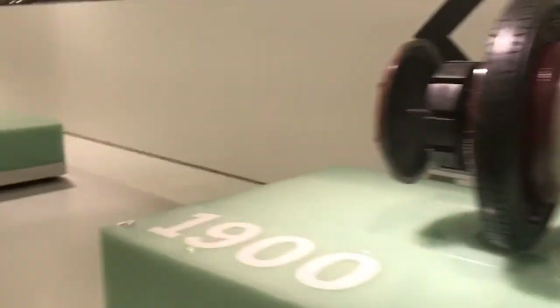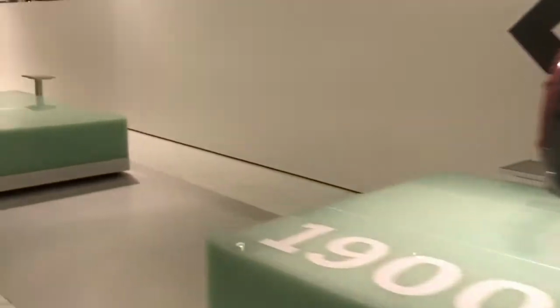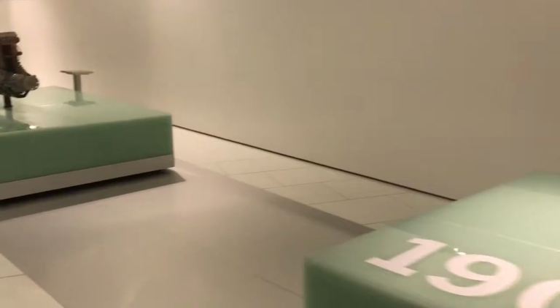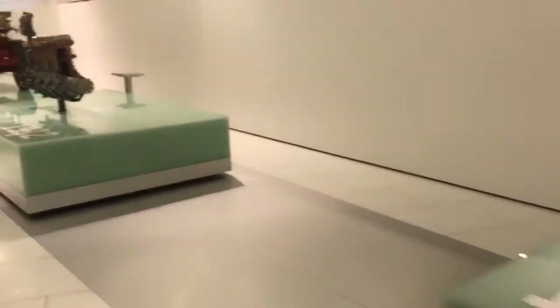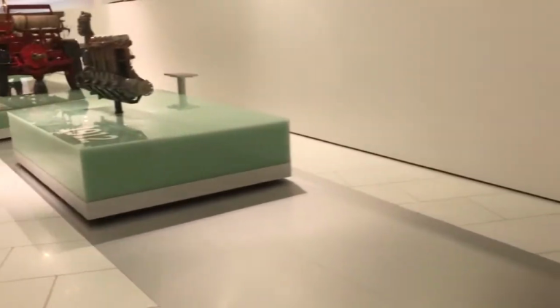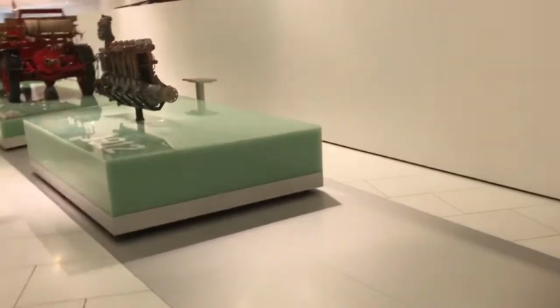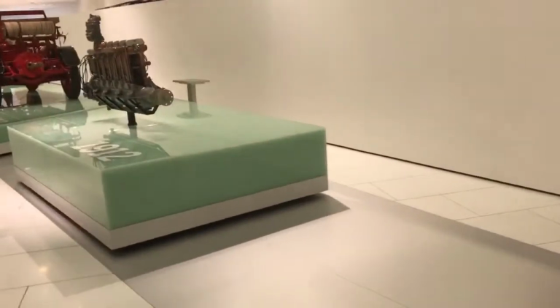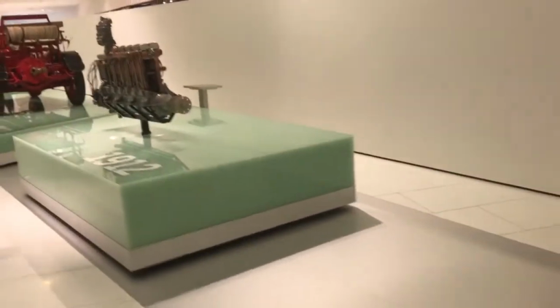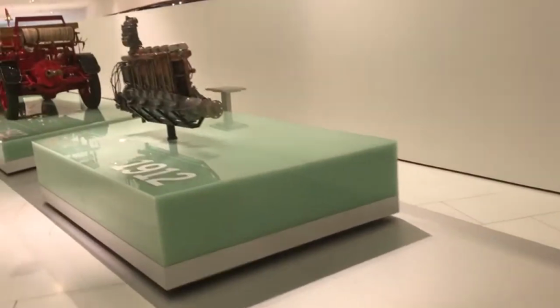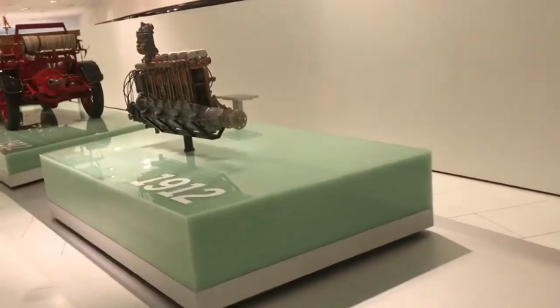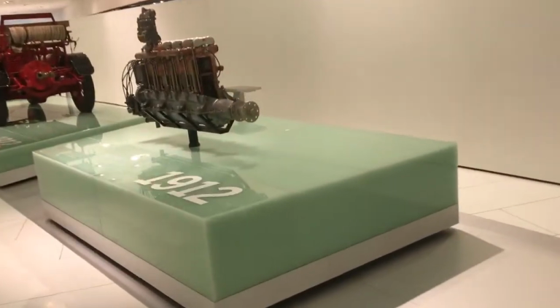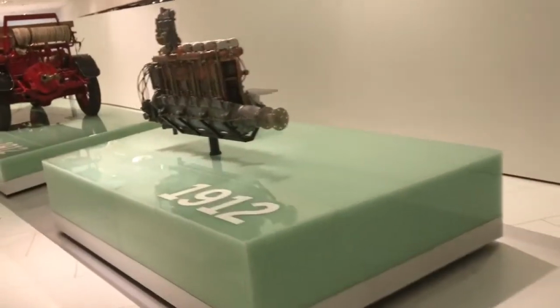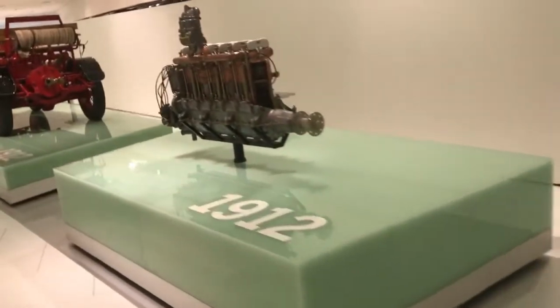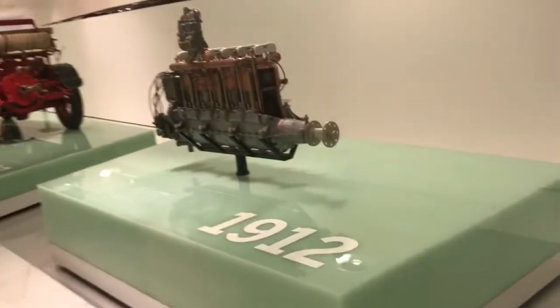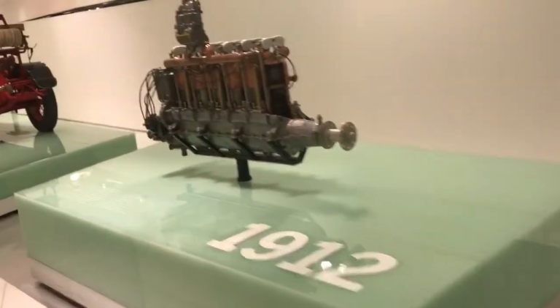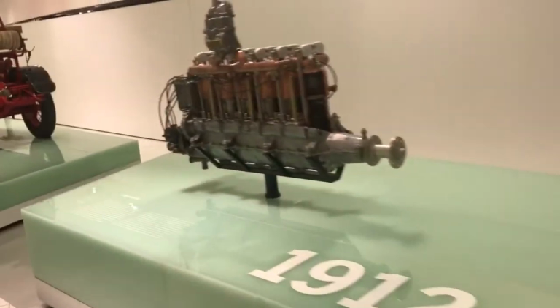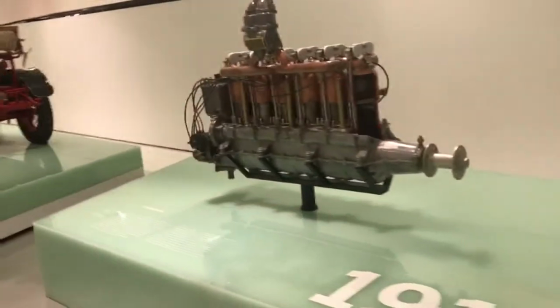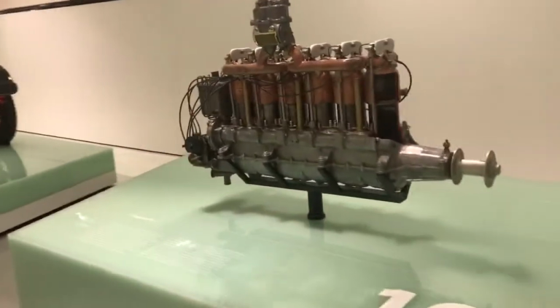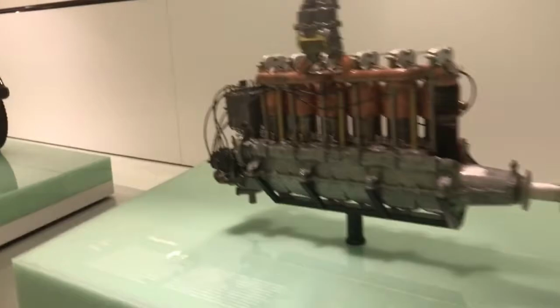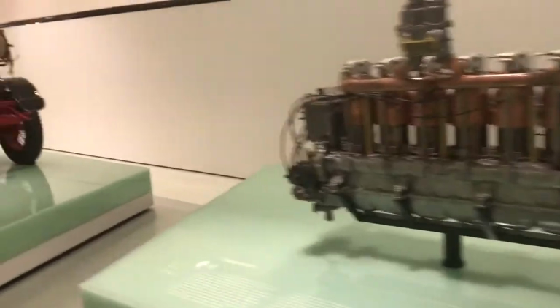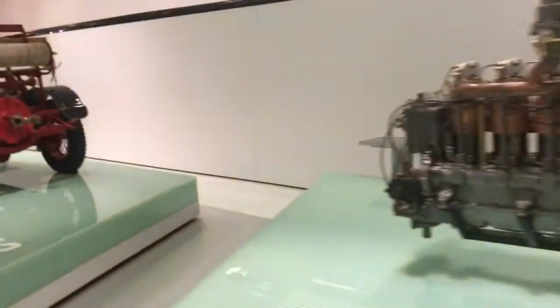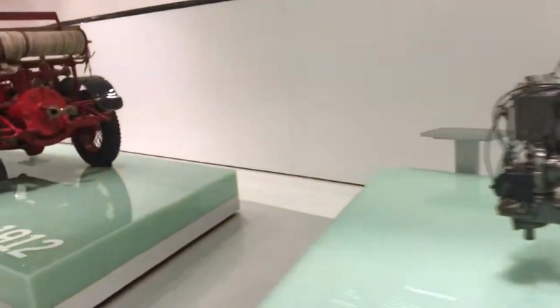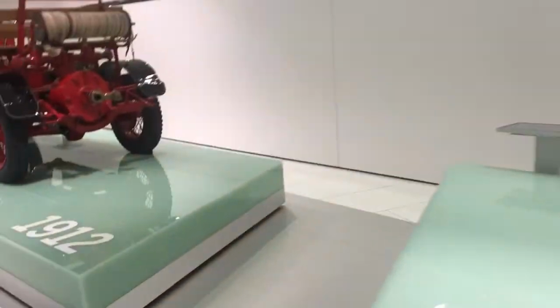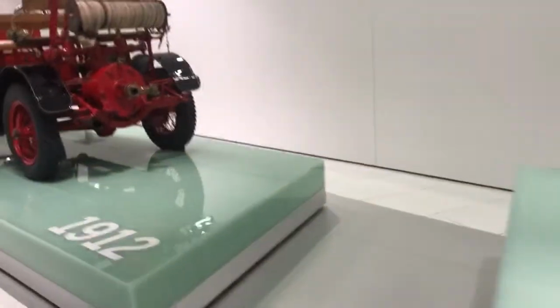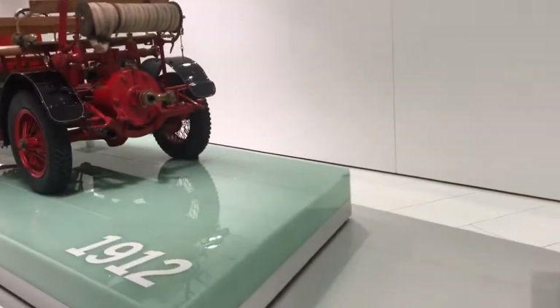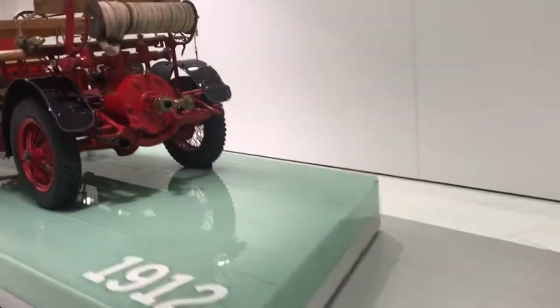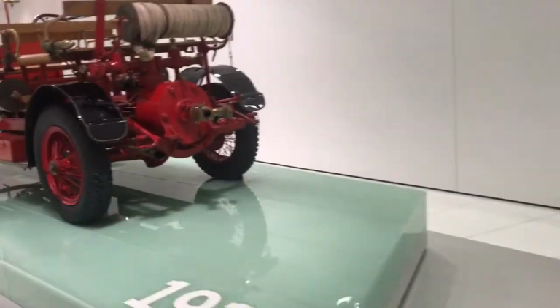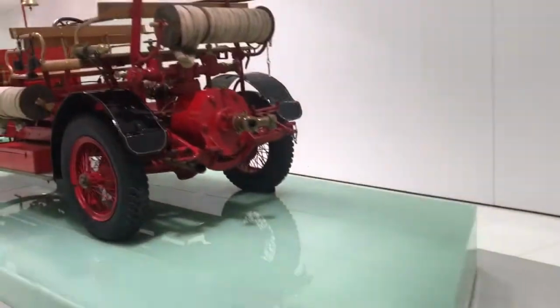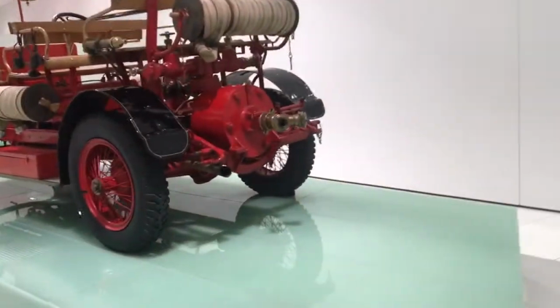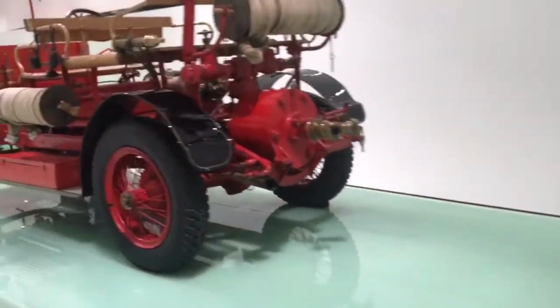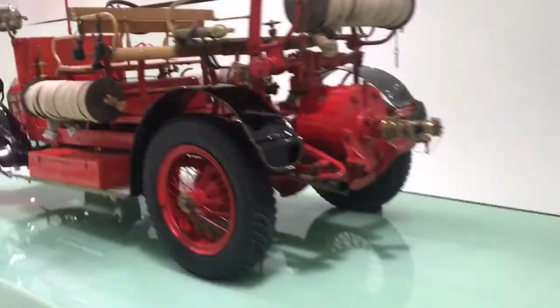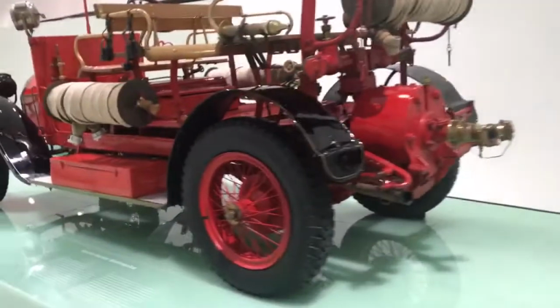Then you go to the early 1900s. There's an airplane engine that he helped to design. One of the original firetrucks.